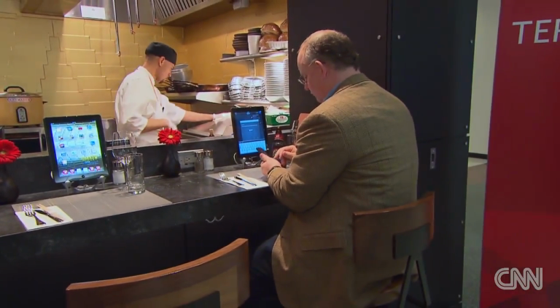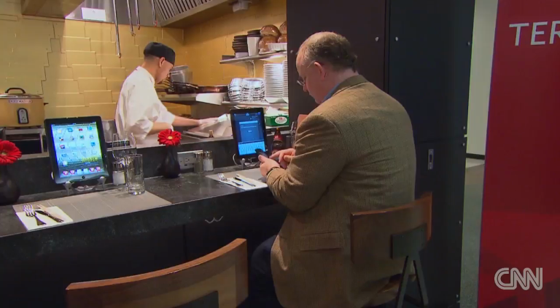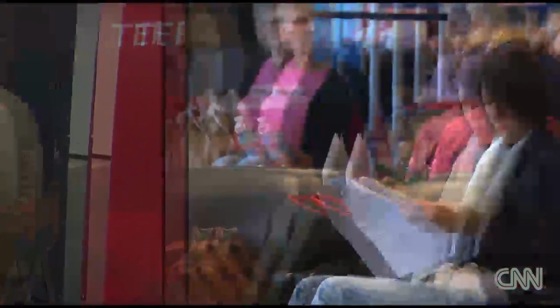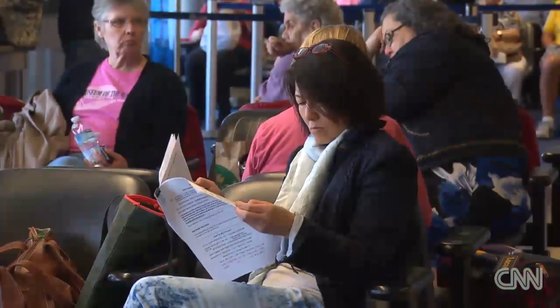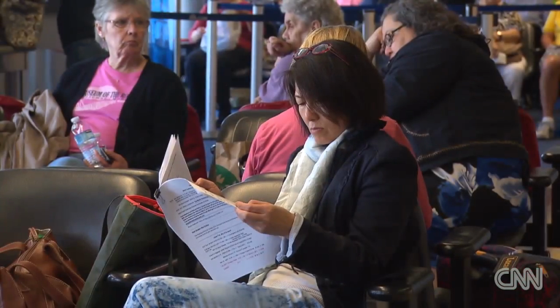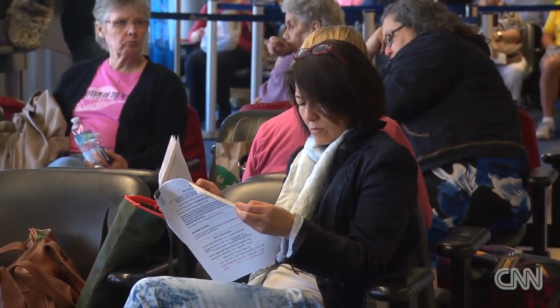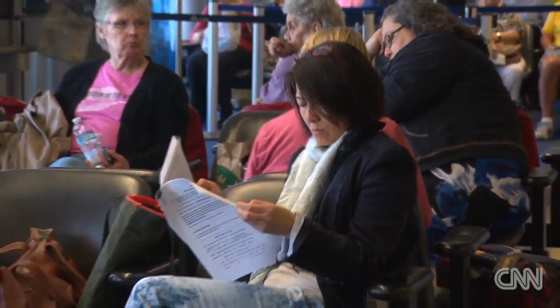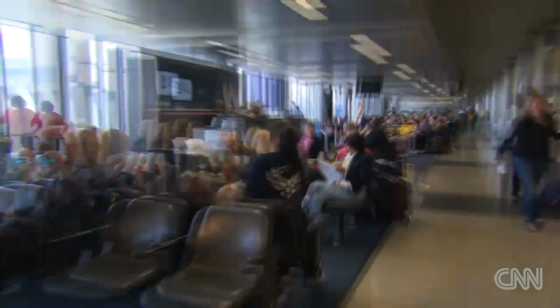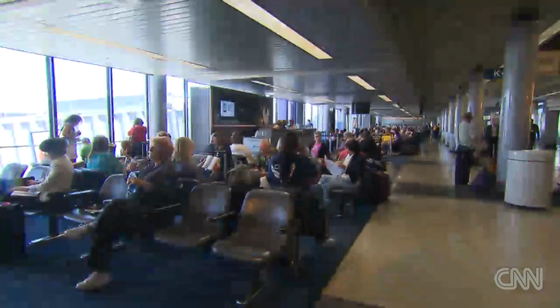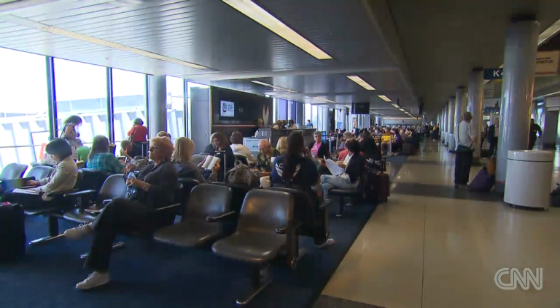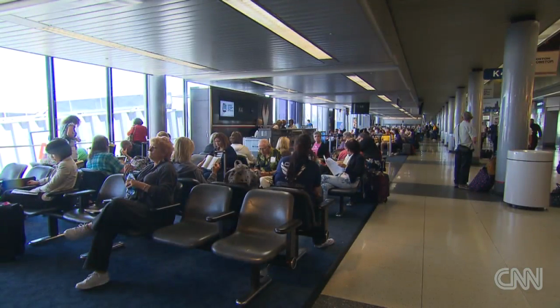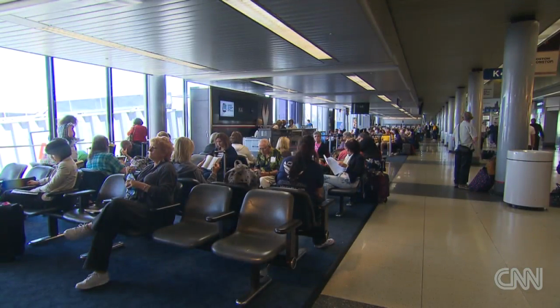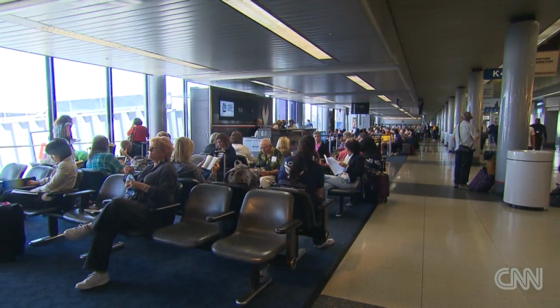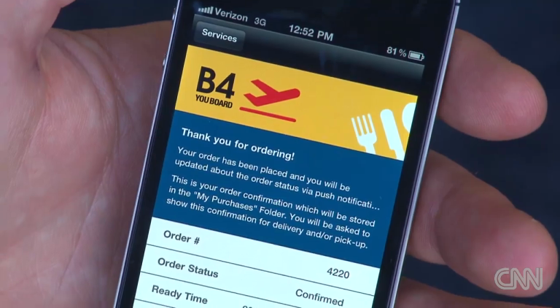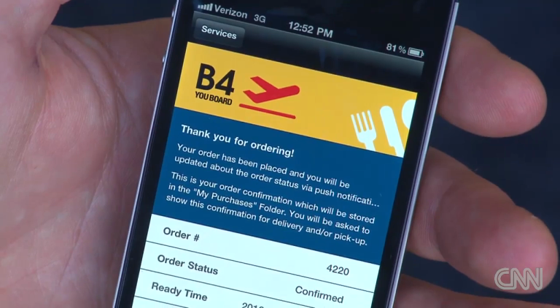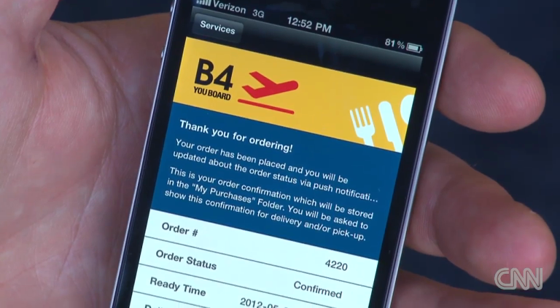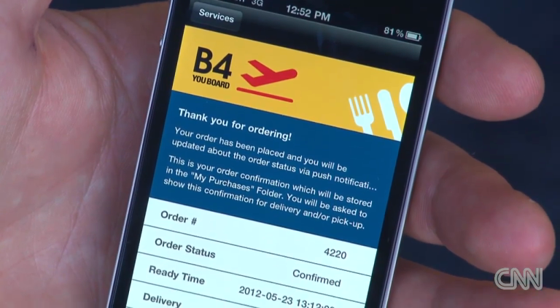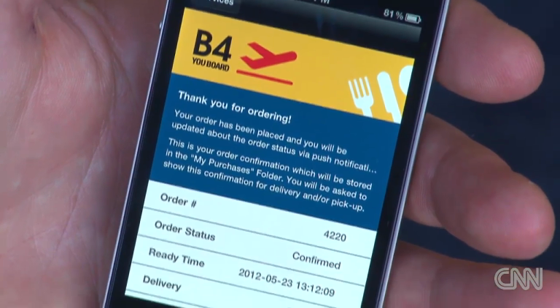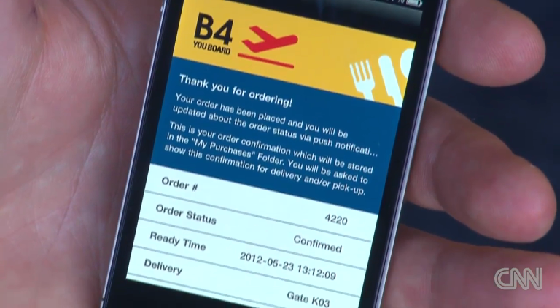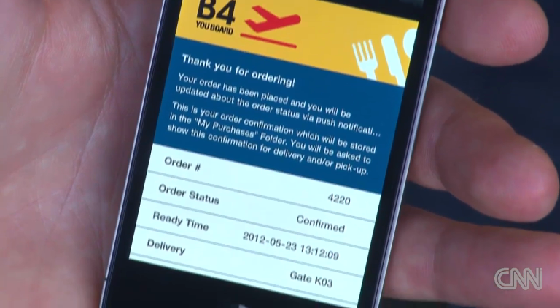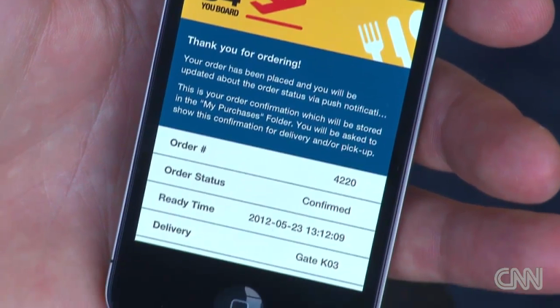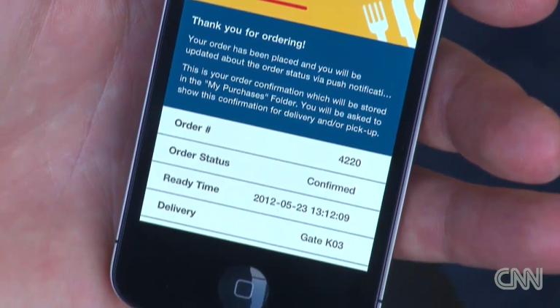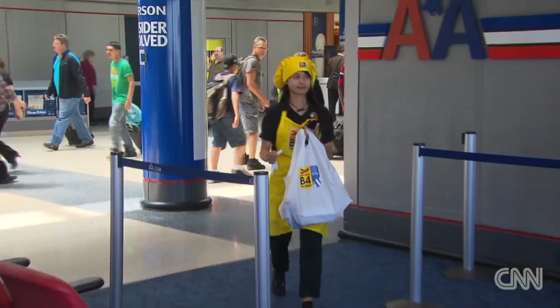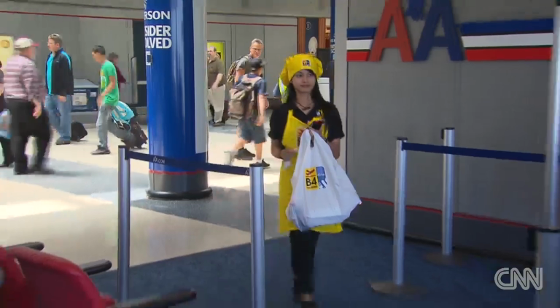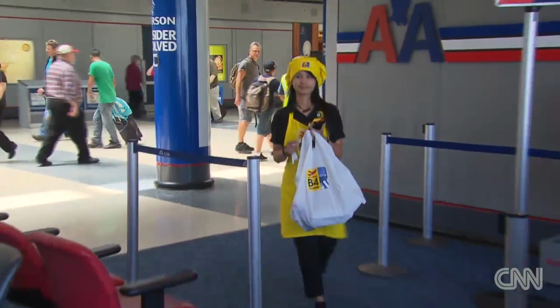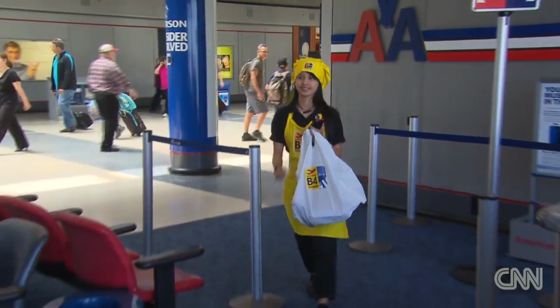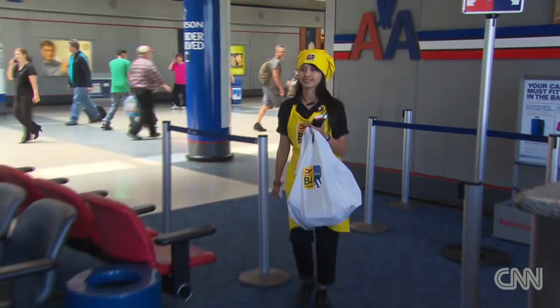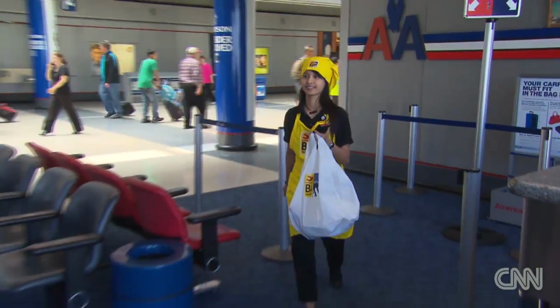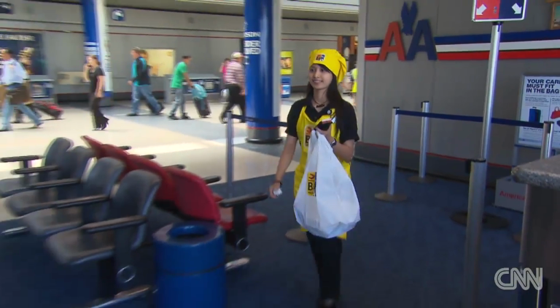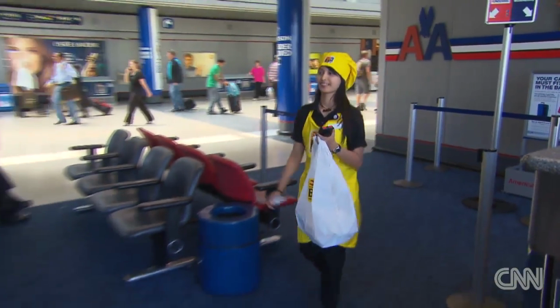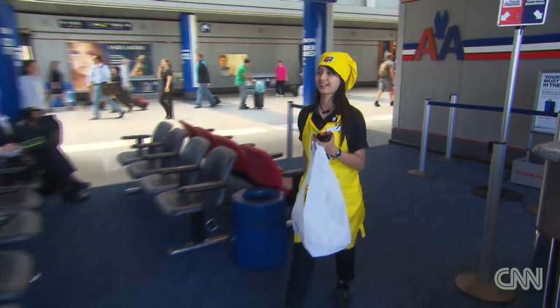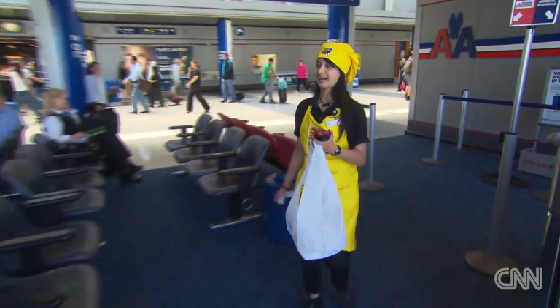Perhaps you want to stay put and have your food come to you. There are apps like Before You Board that let you place your order and have it delivered to your gate at some airports.